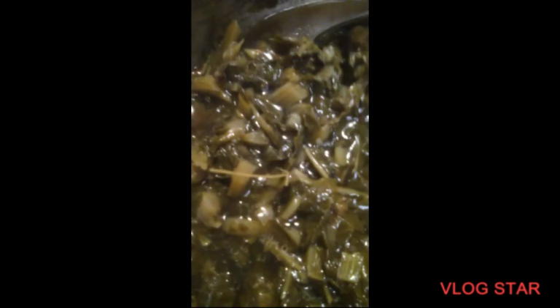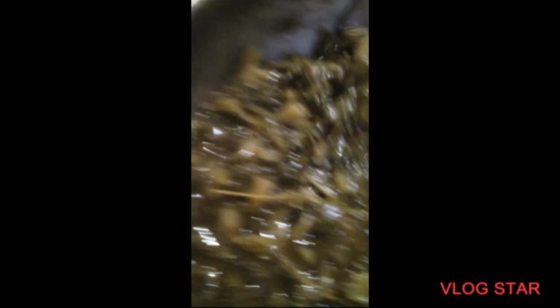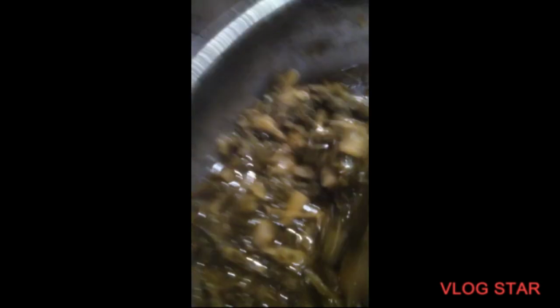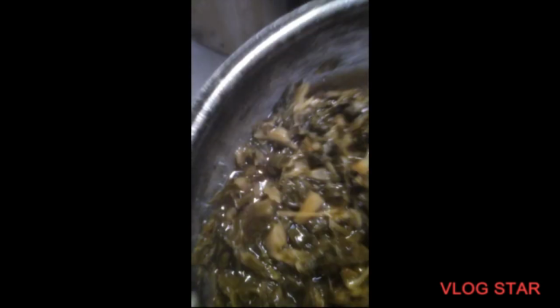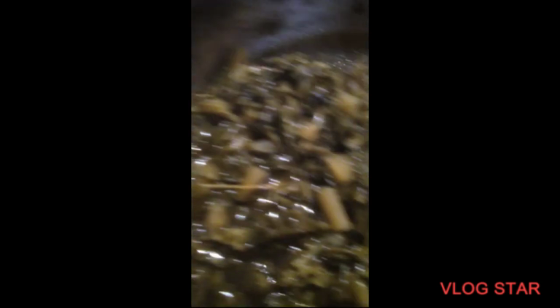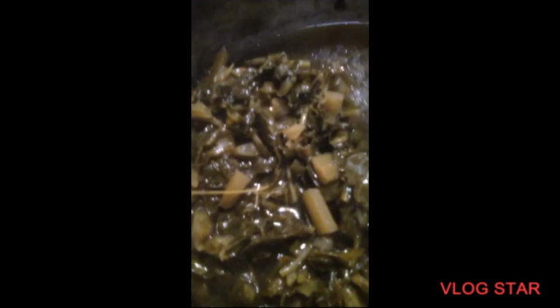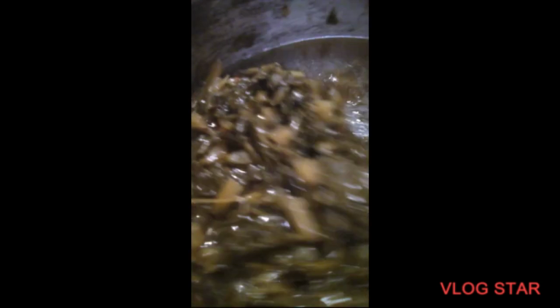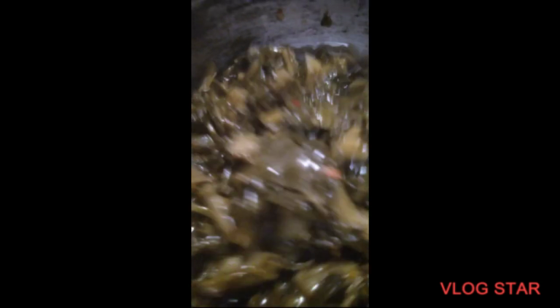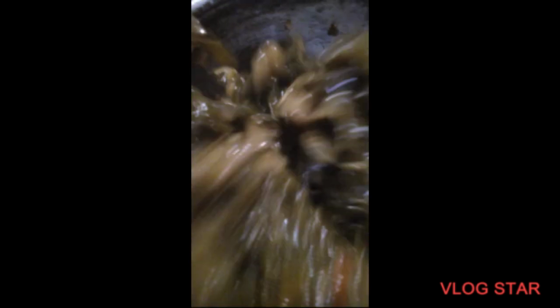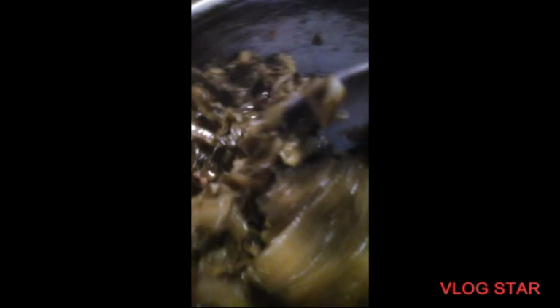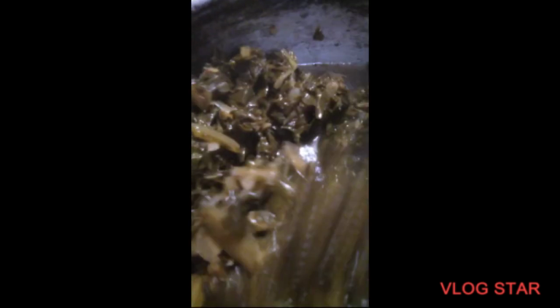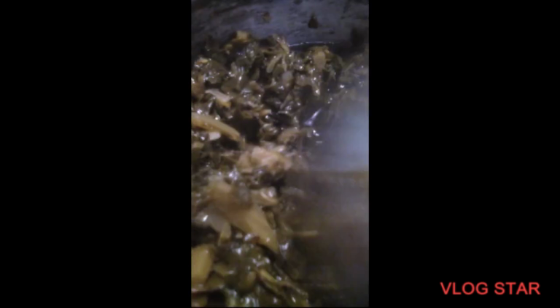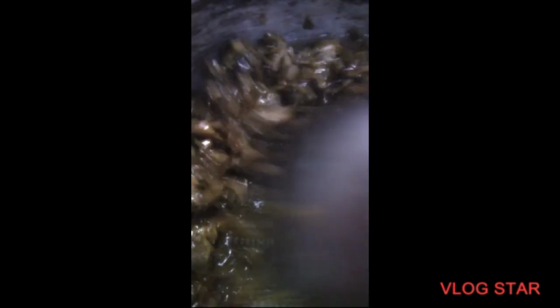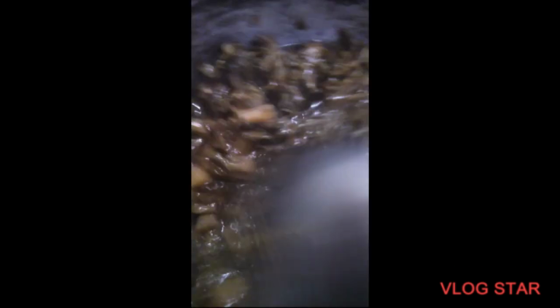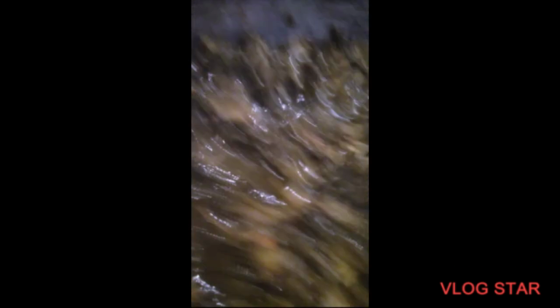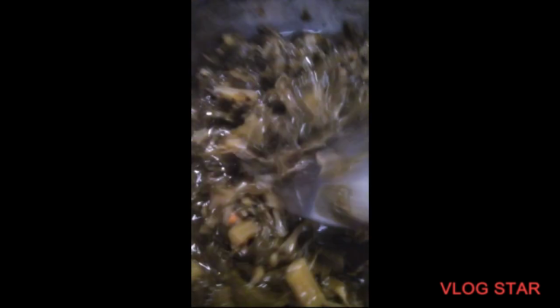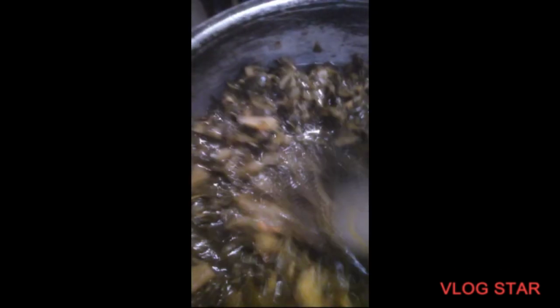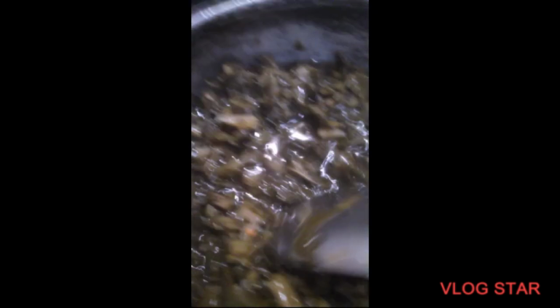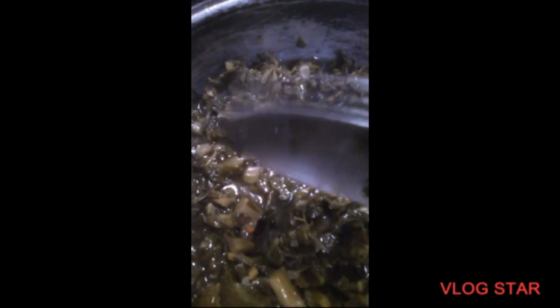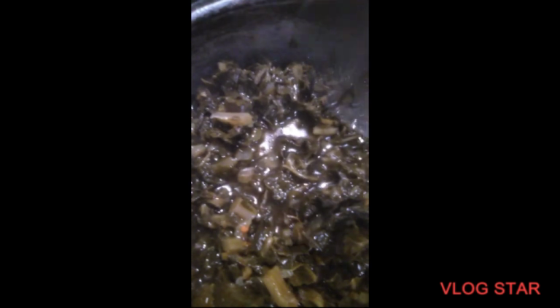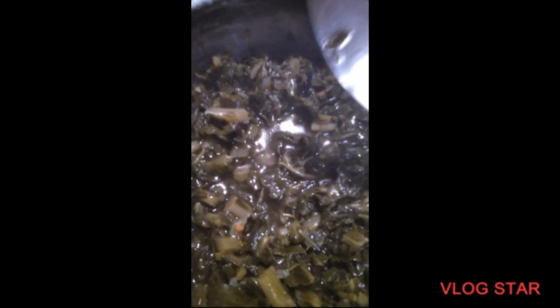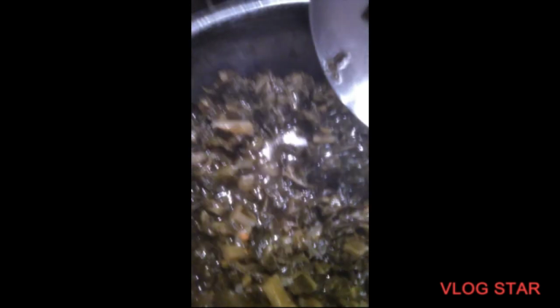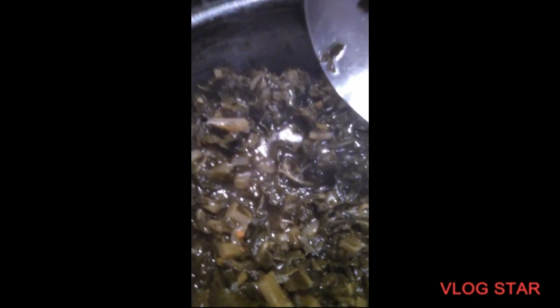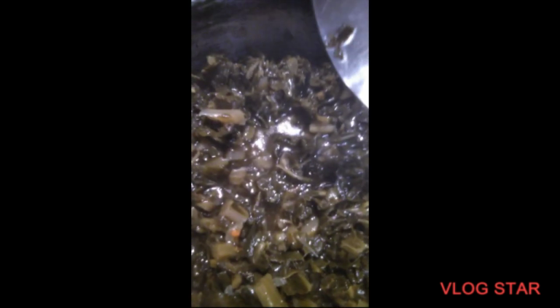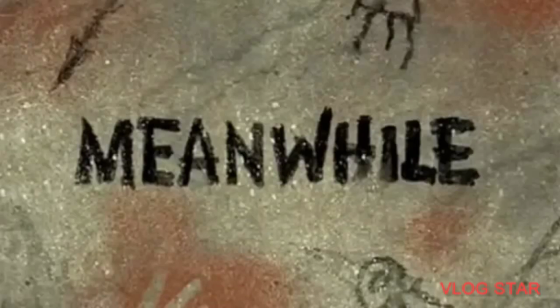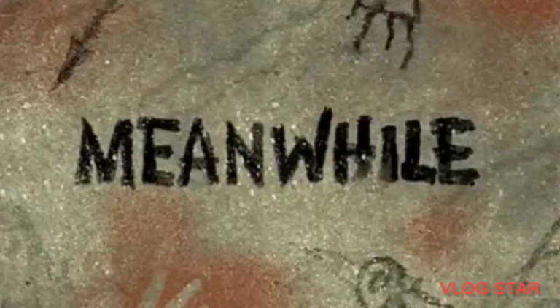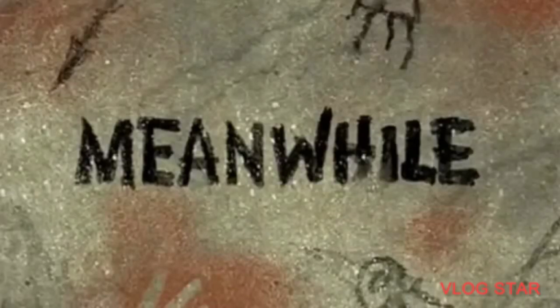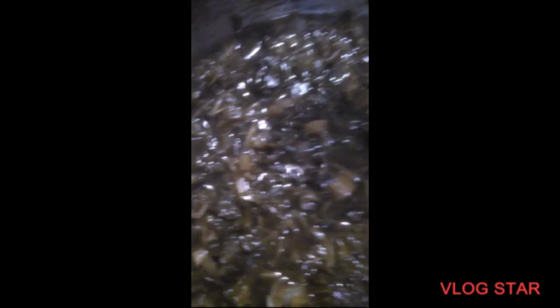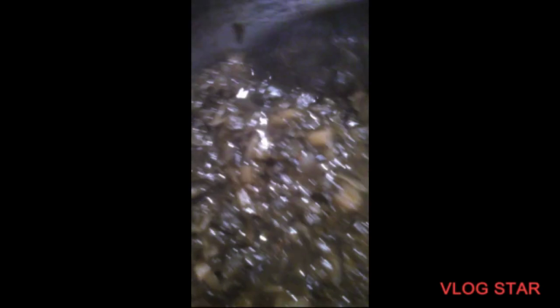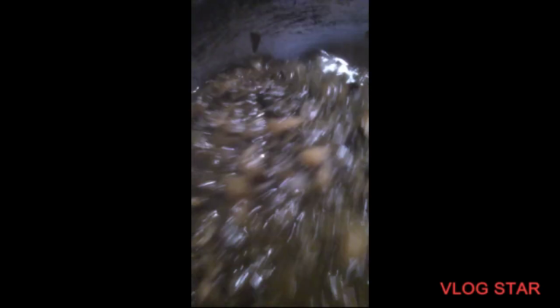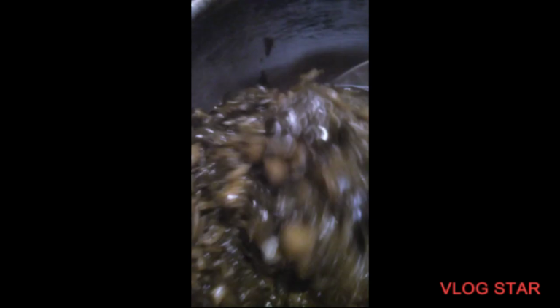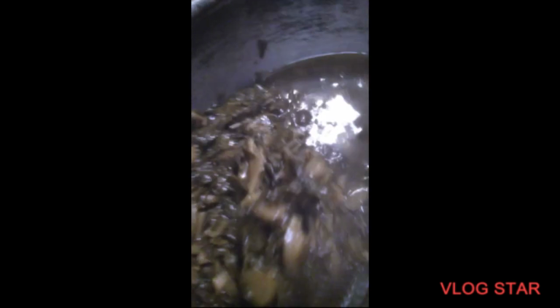Okay, so this is the collard greens. Now I'm going to let it sit and we'll be back — meanwhile, just the finish of the greens.